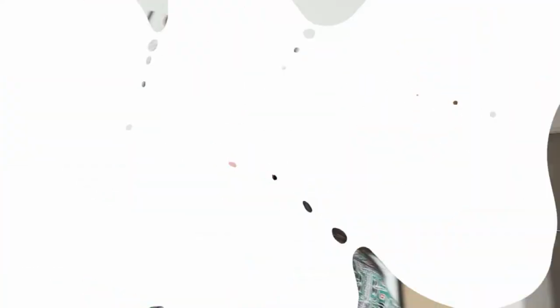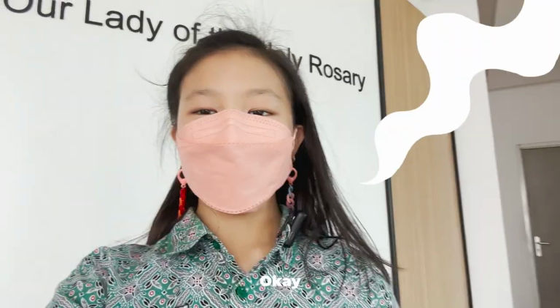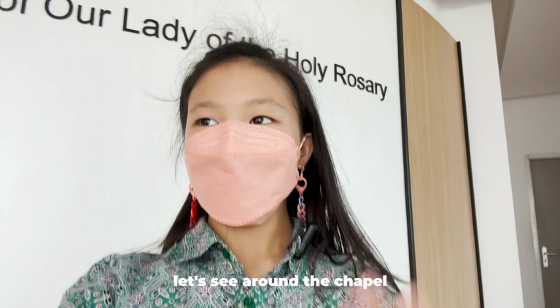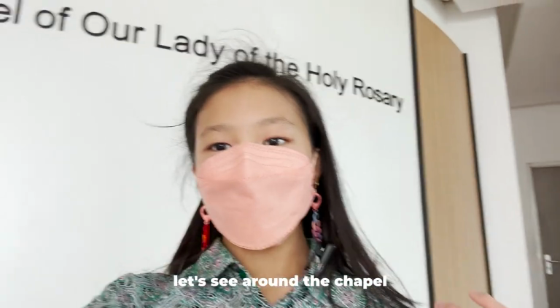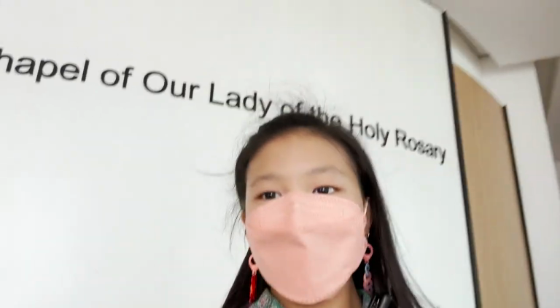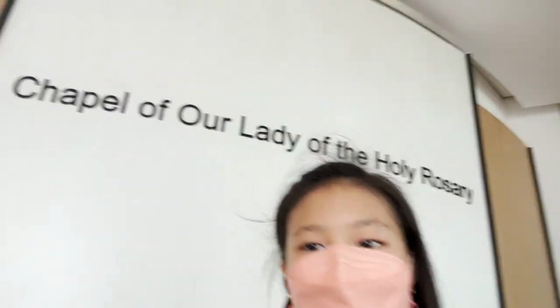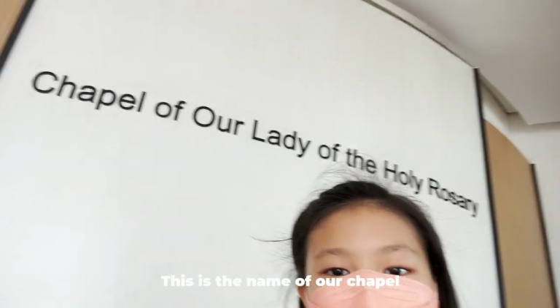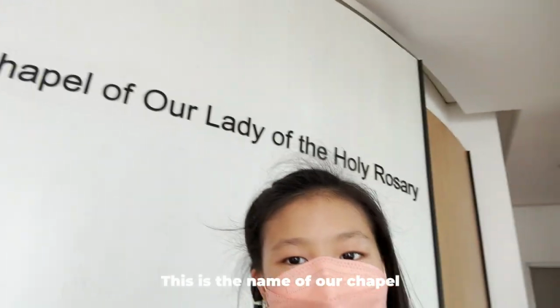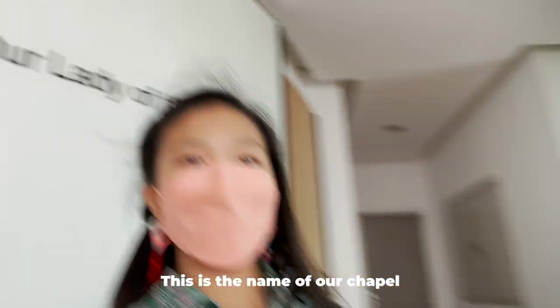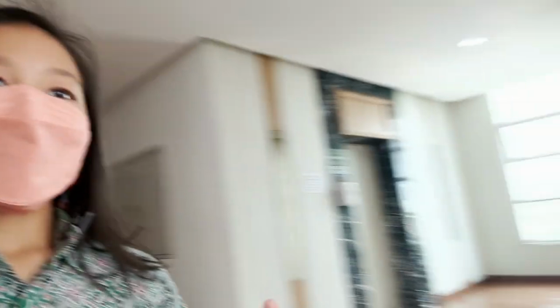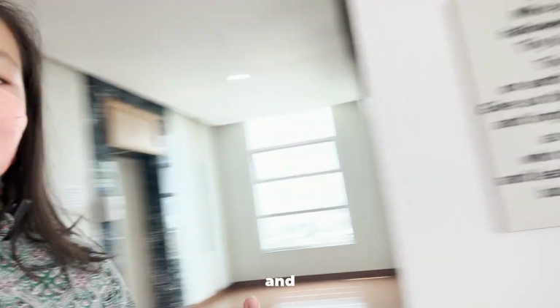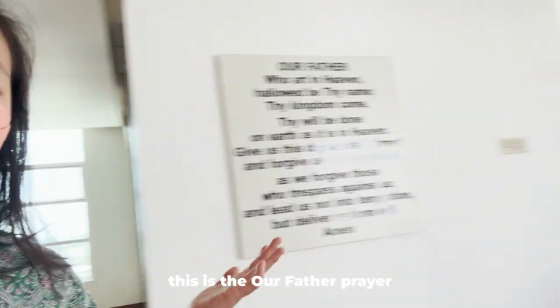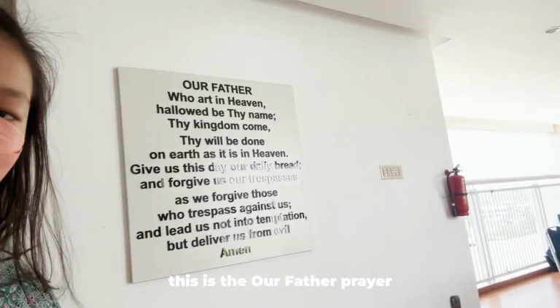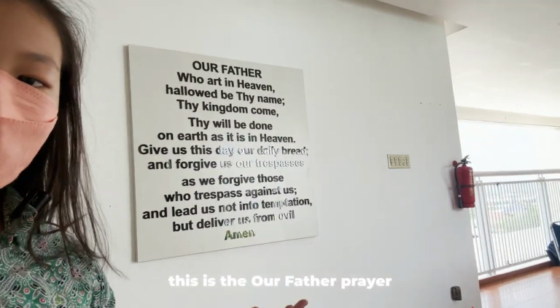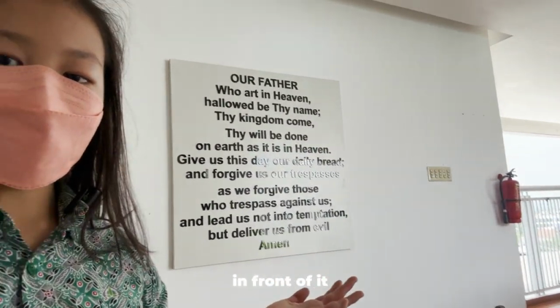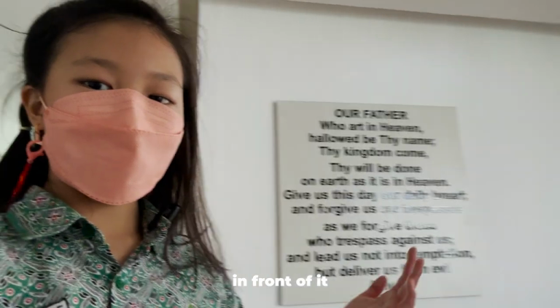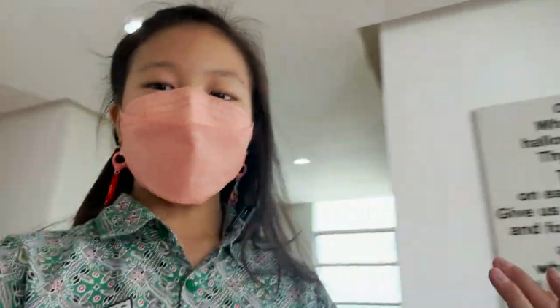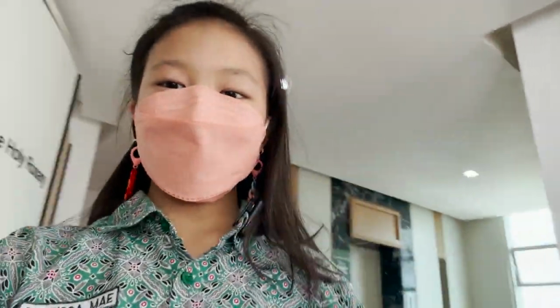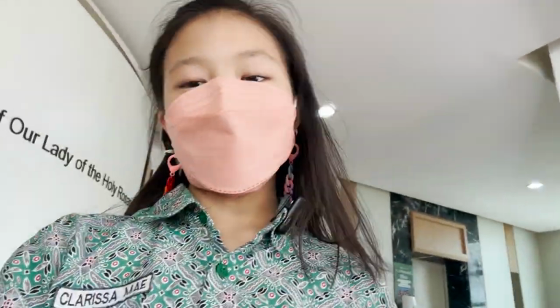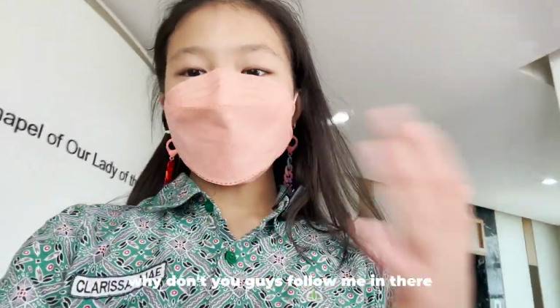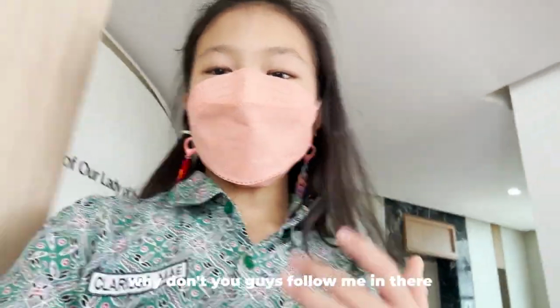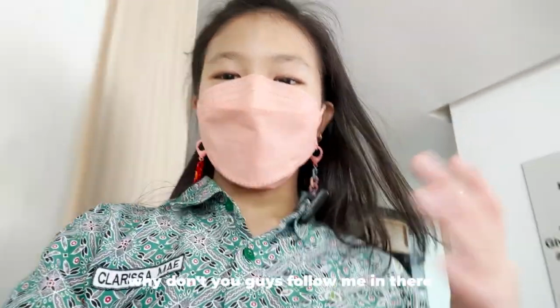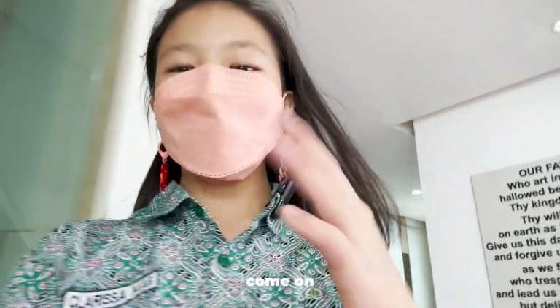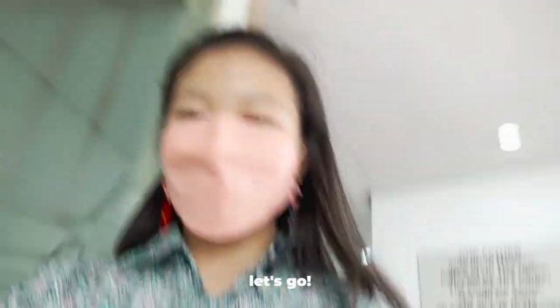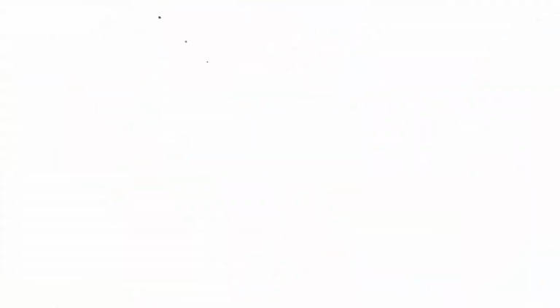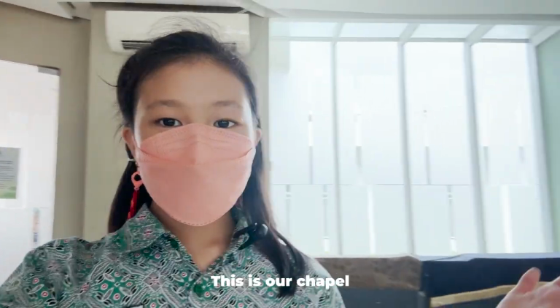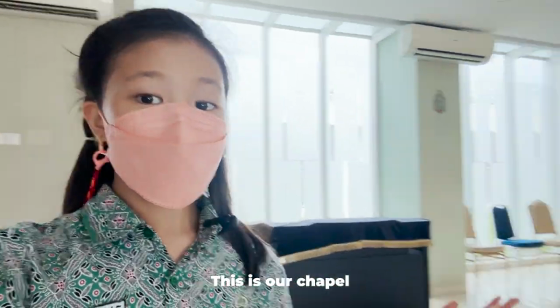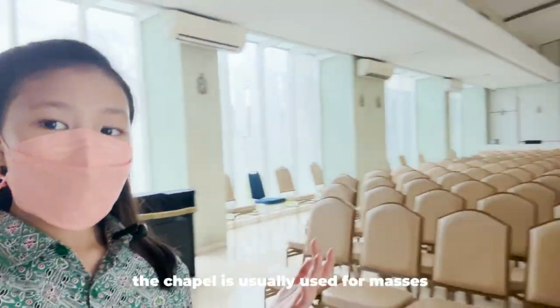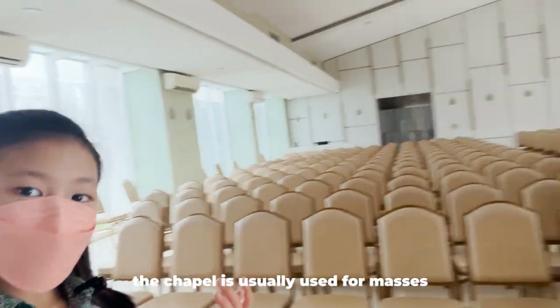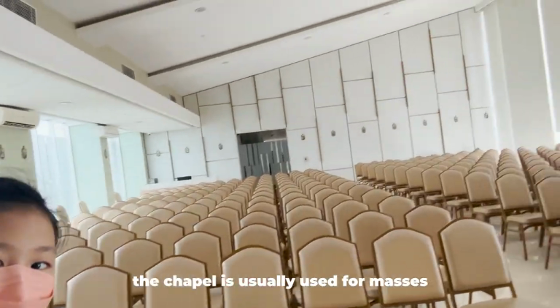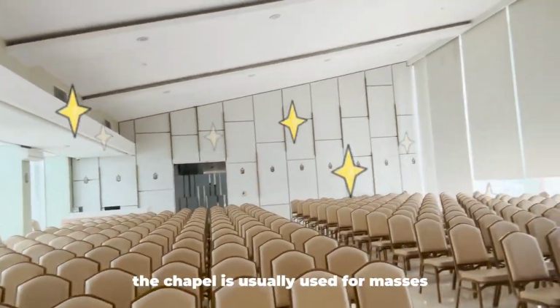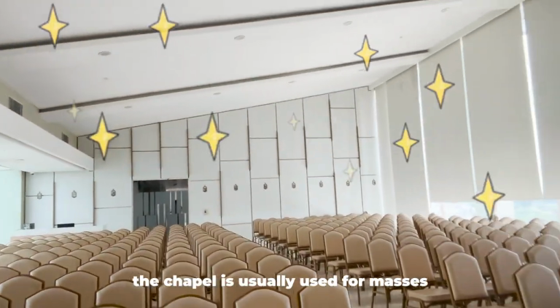Now I'm going around the chapel. This is the name of our chapel, and this is the Our Father prayer in front of it. Why don't you guys follow me in there? This is our chapel — it is mainly used for masses.